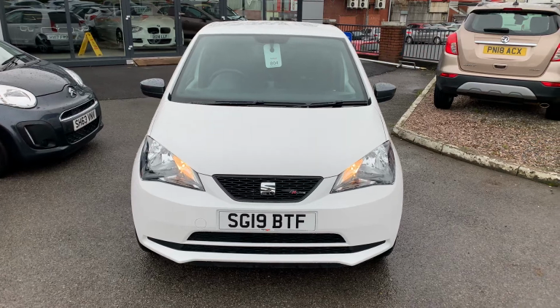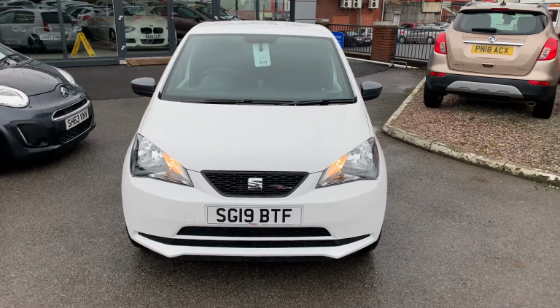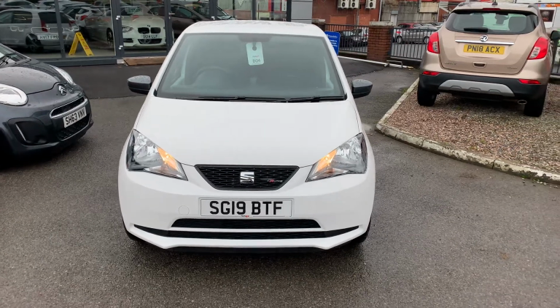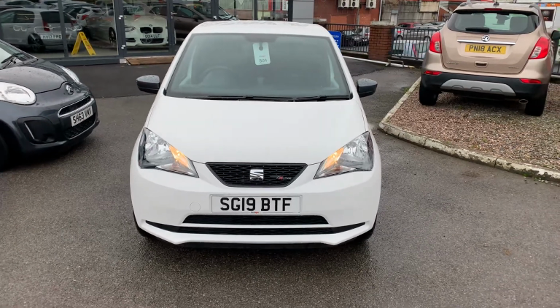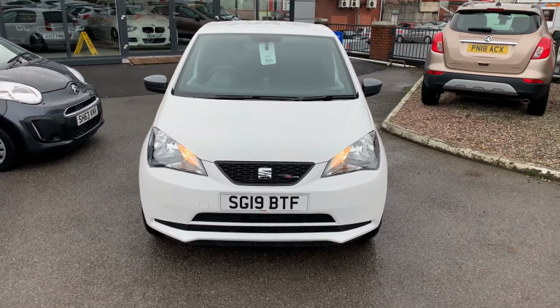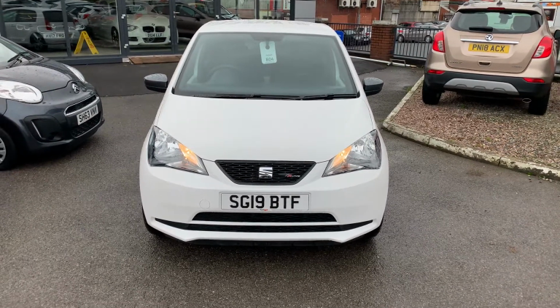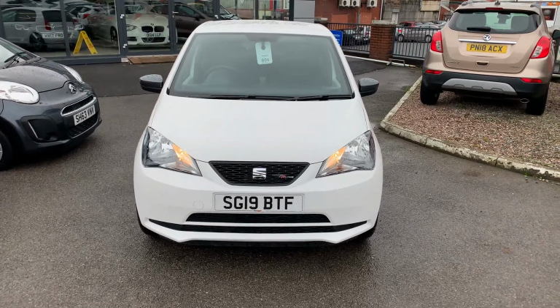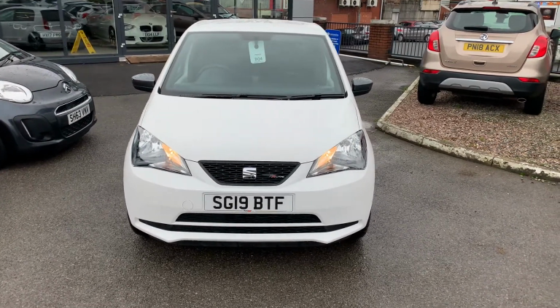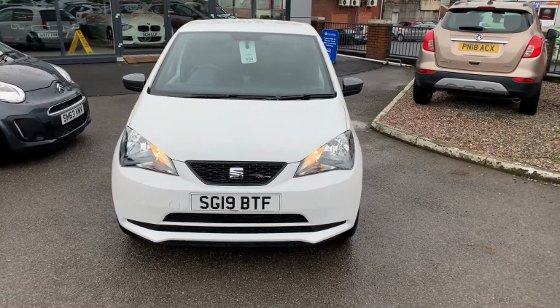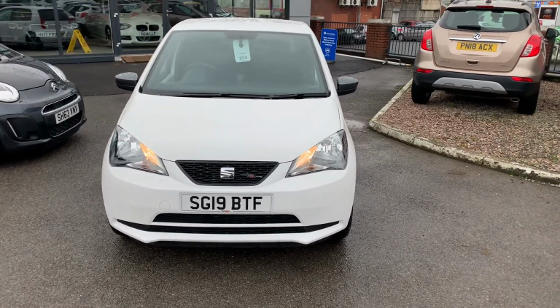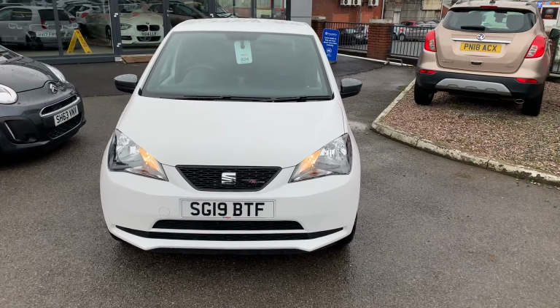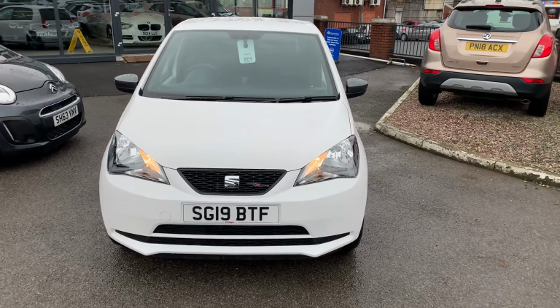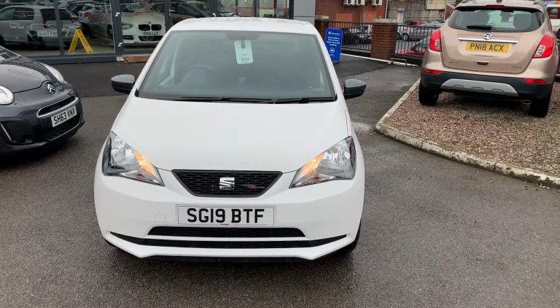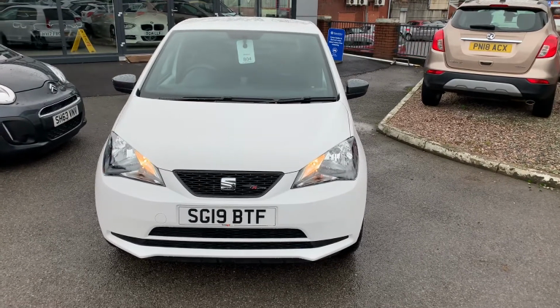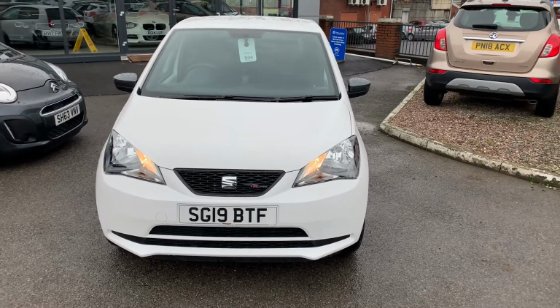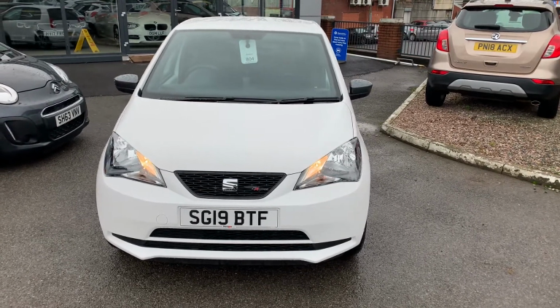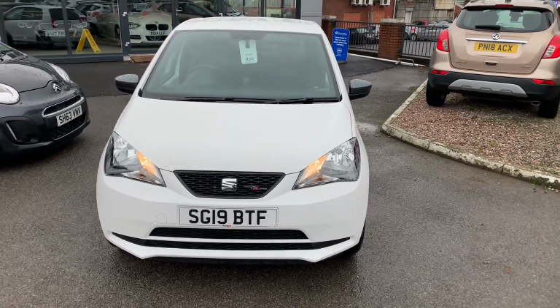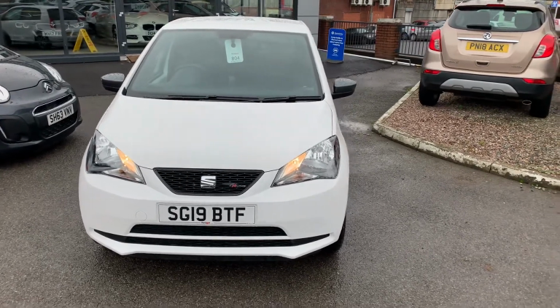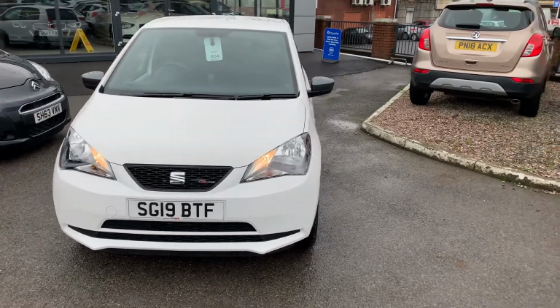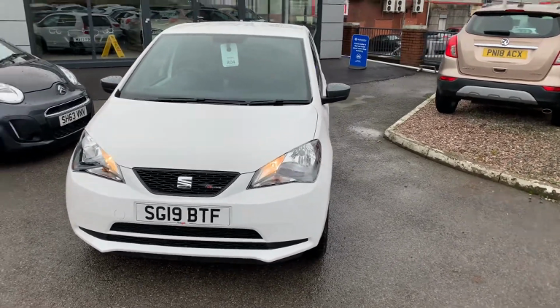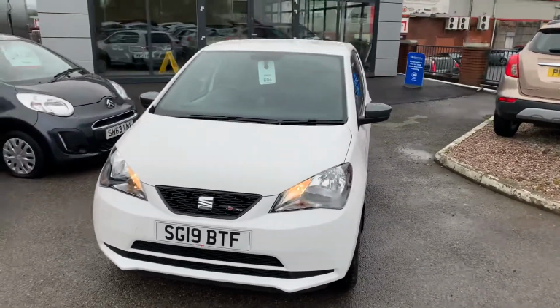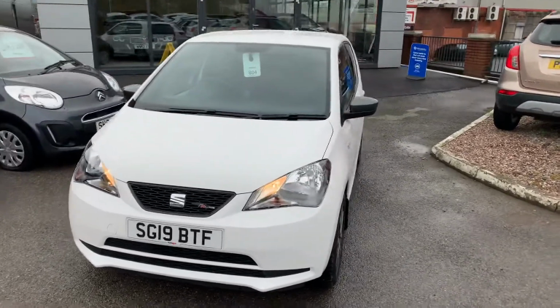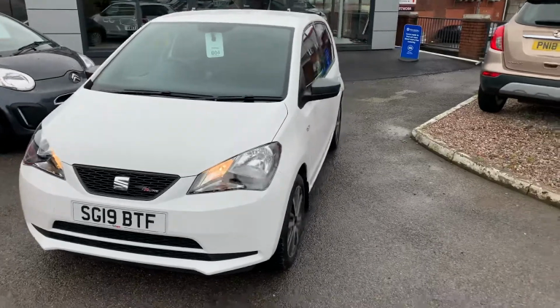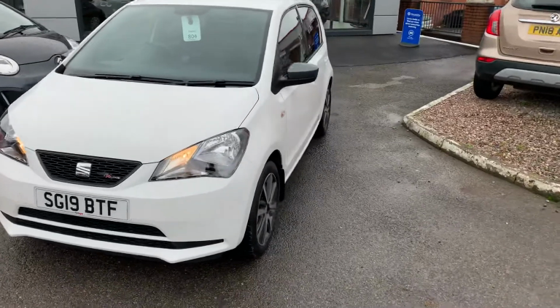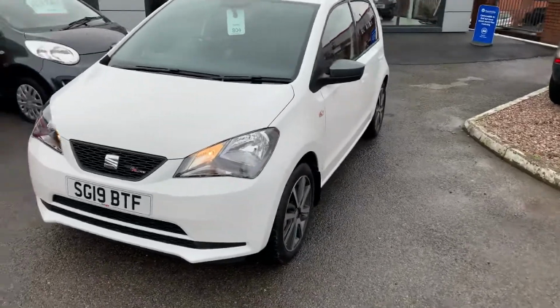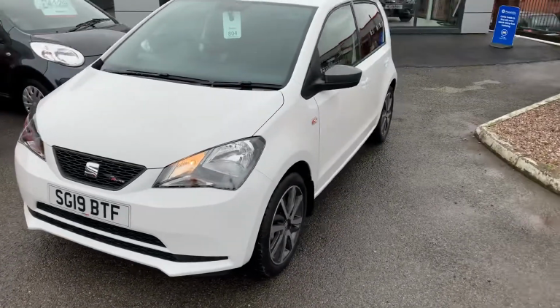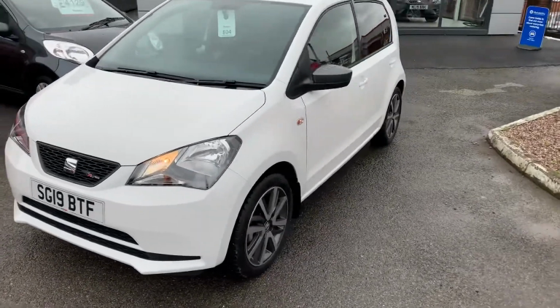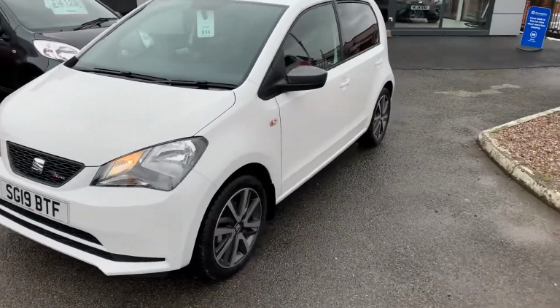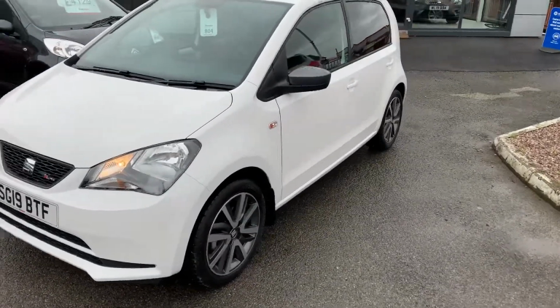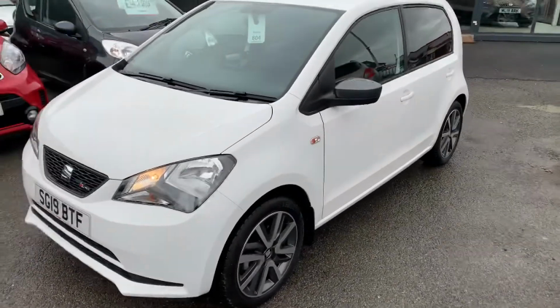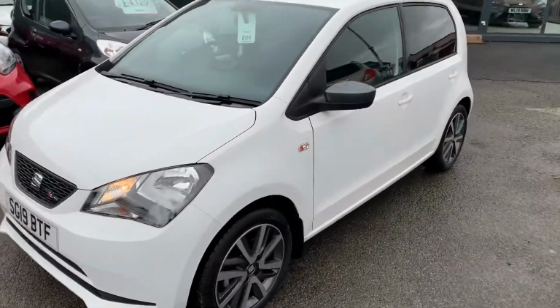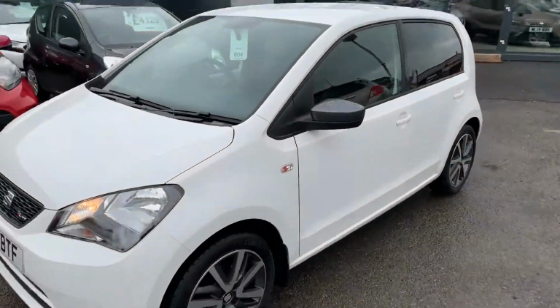Hi guys, it's Daniel from Pentagon again and we are here at our SEAT site. We've got for you this lovely SEAT MII FR line. This is a 1 litre petrol engine and we're going to head our way around the vehicle, highlight some features and do the same for you on the inside.